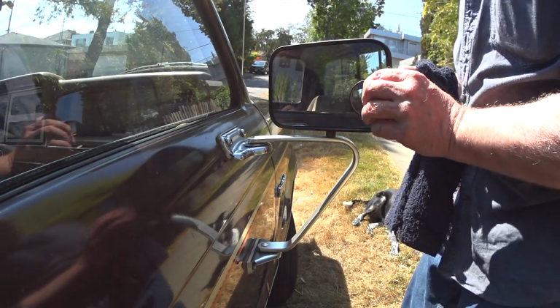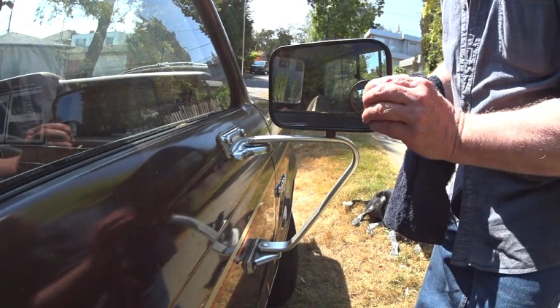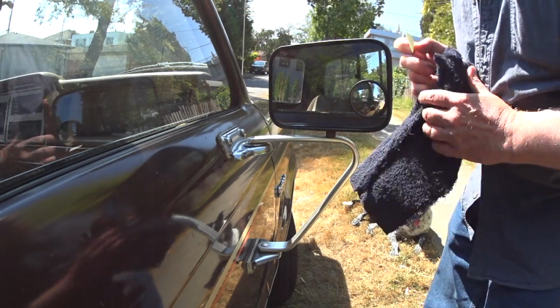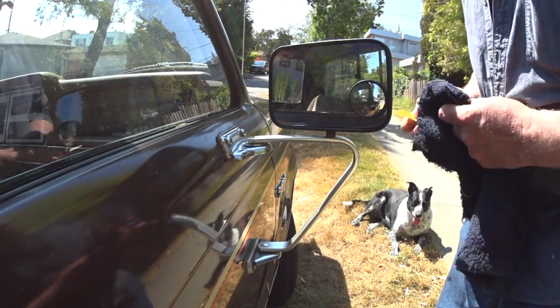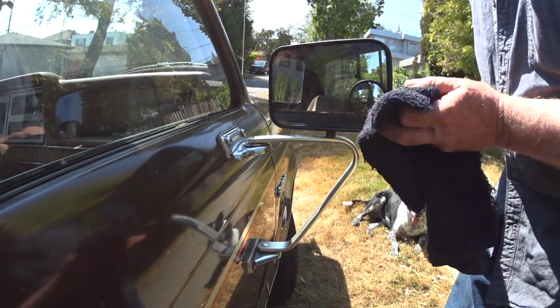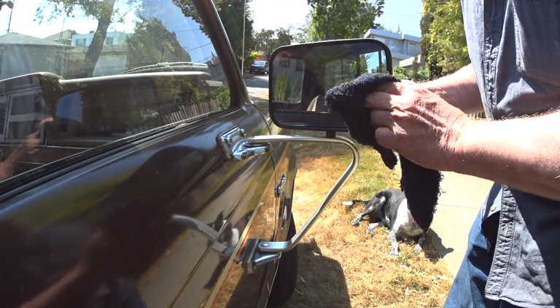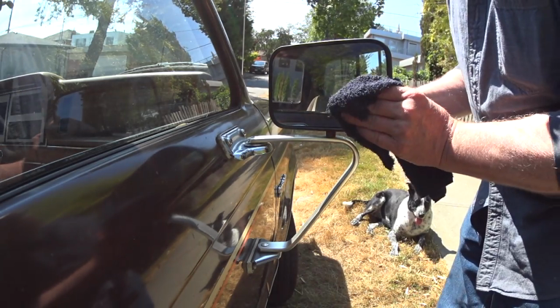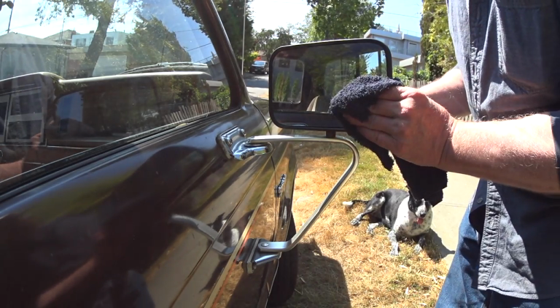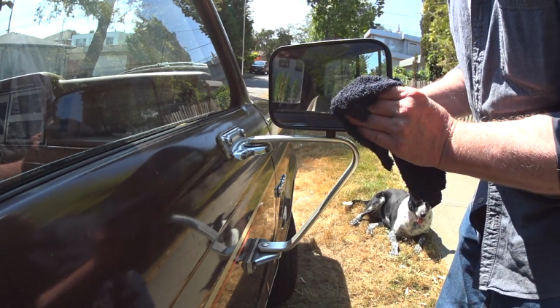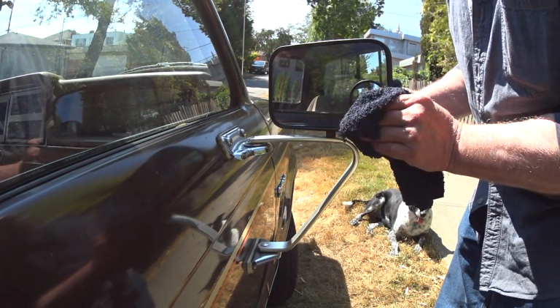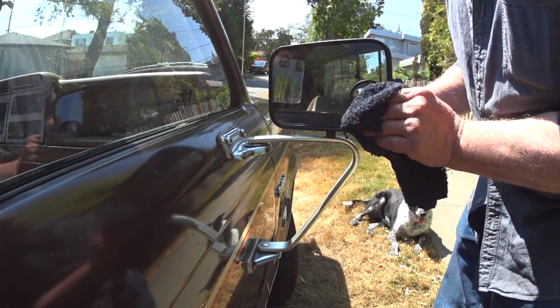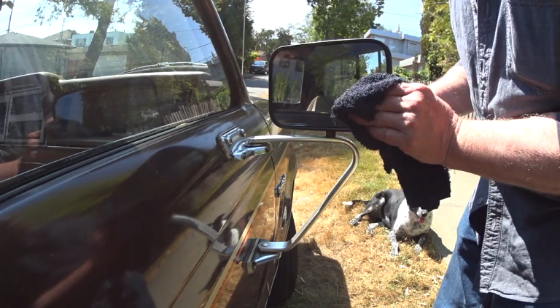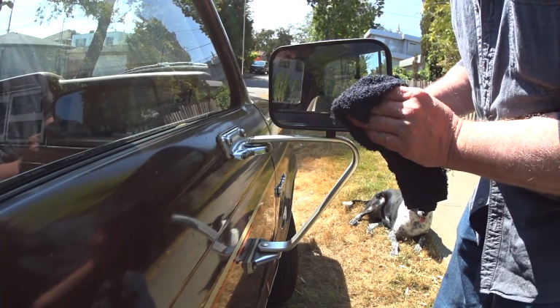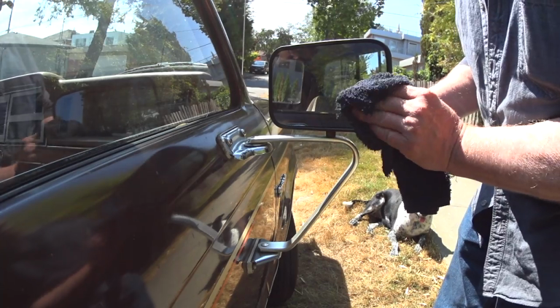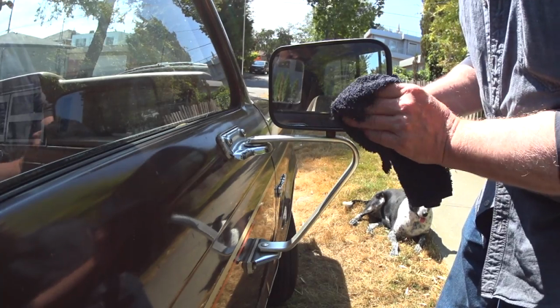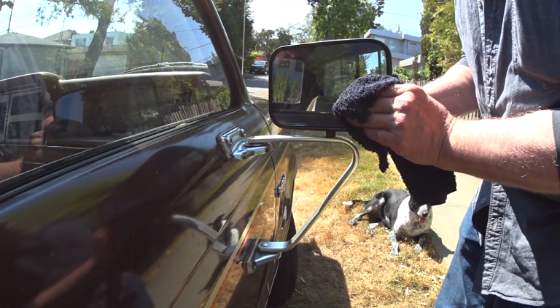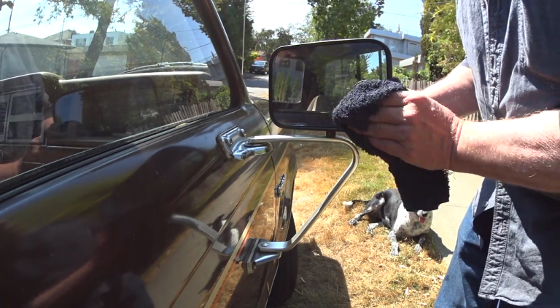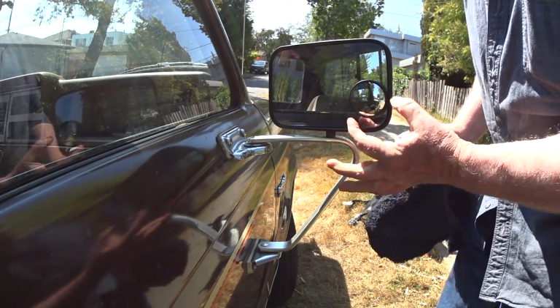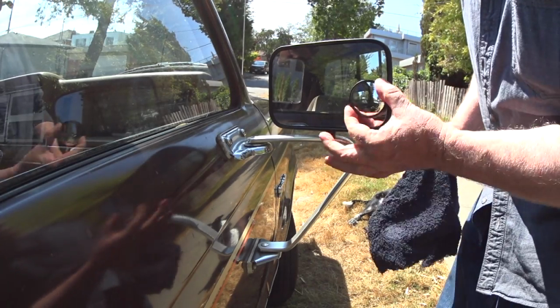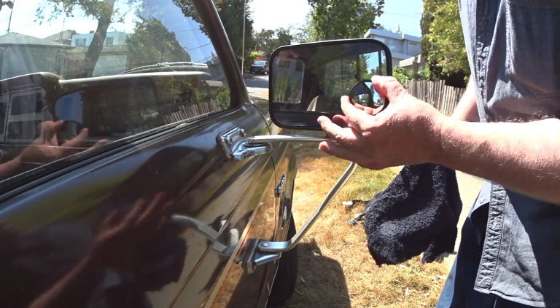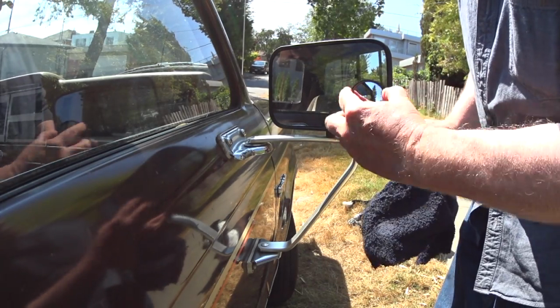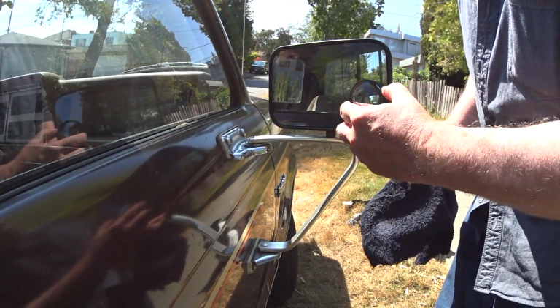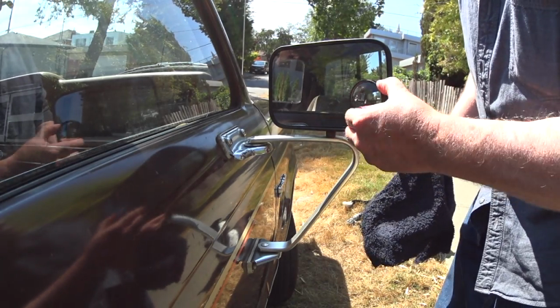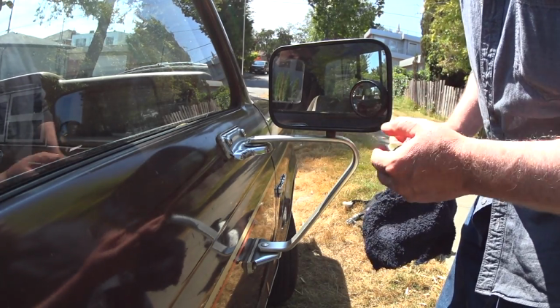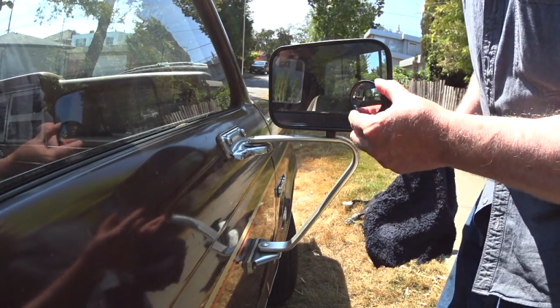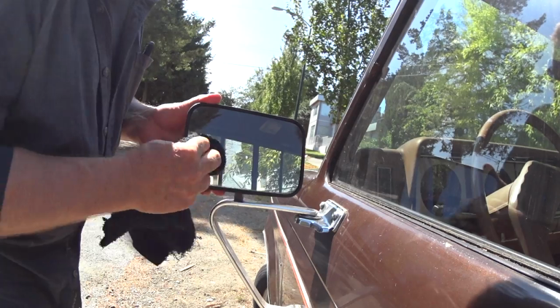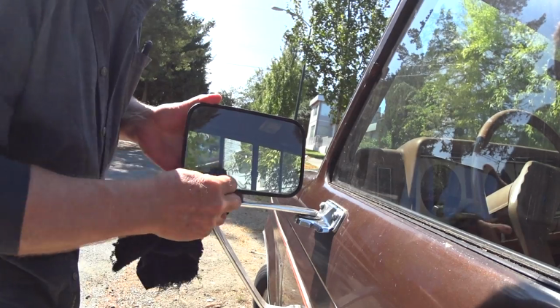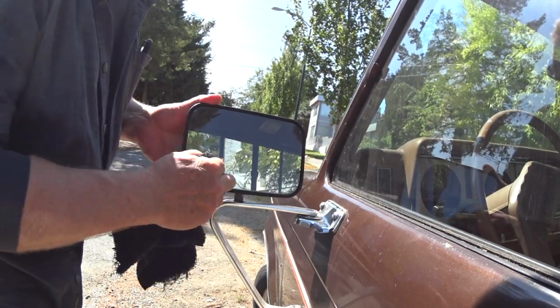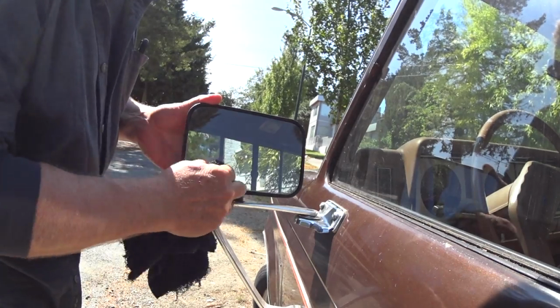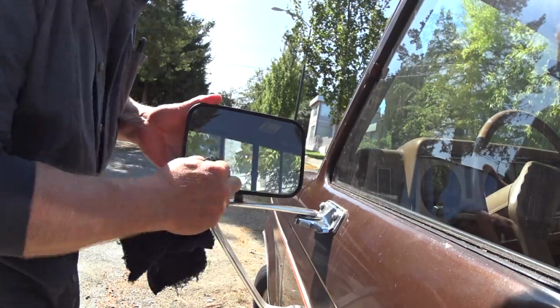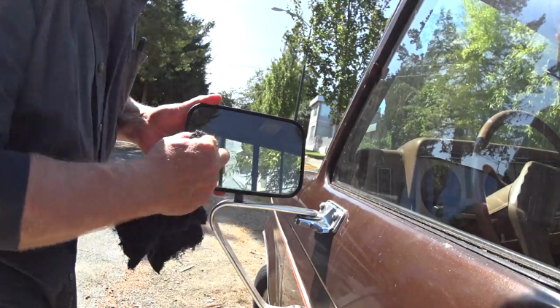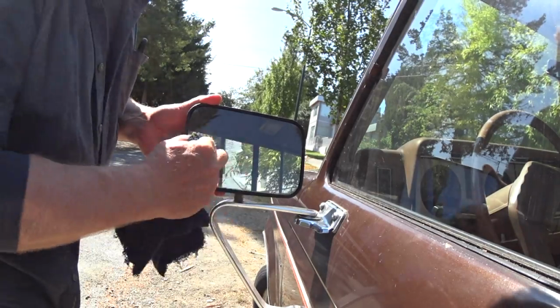A little safety first — if you've seen enough of my show you probably know already that I'm a firm believer in having spotter mirrors on both sides of all vehicles.